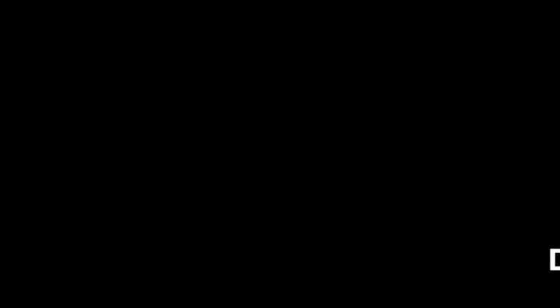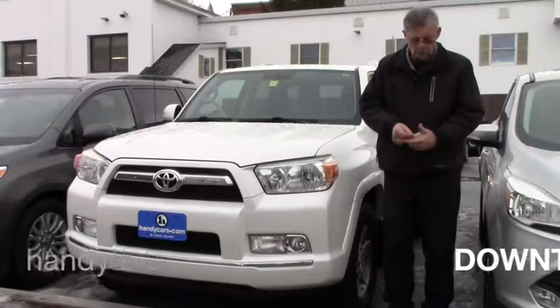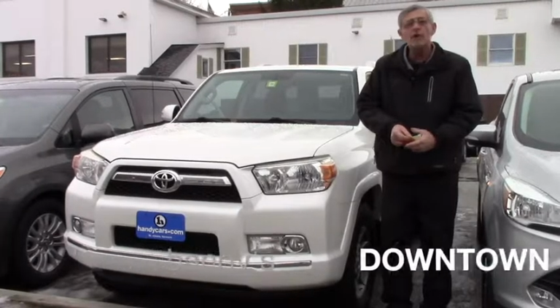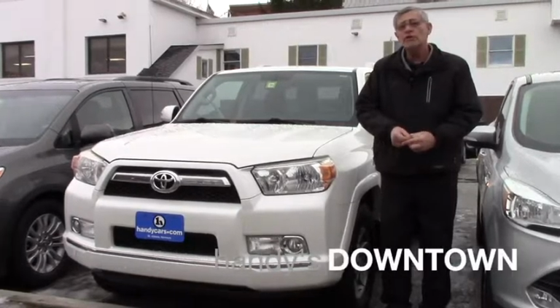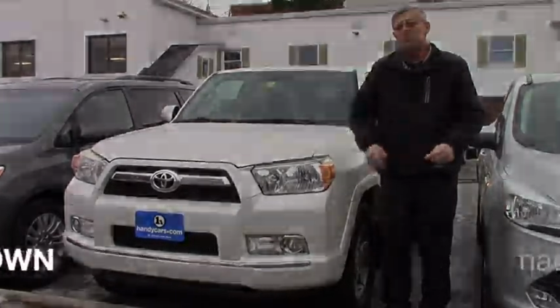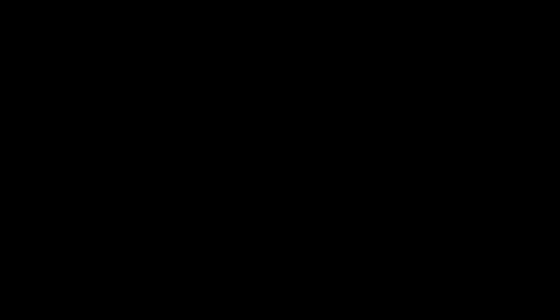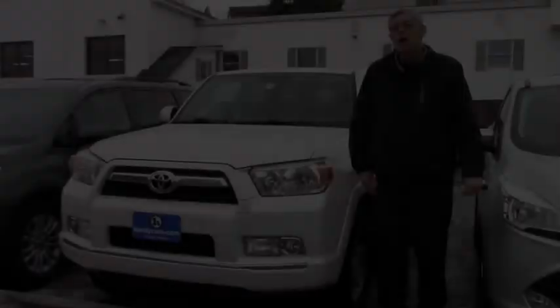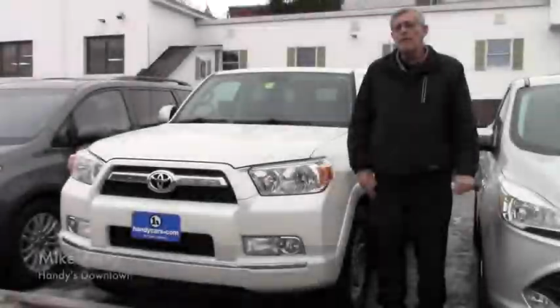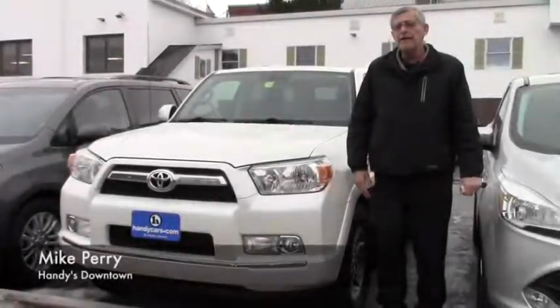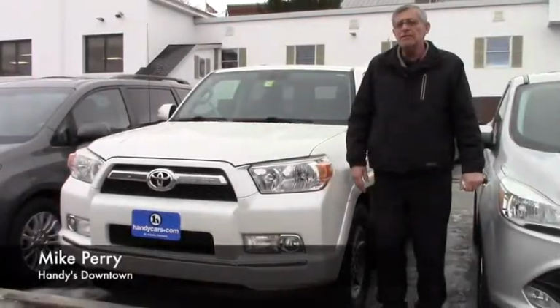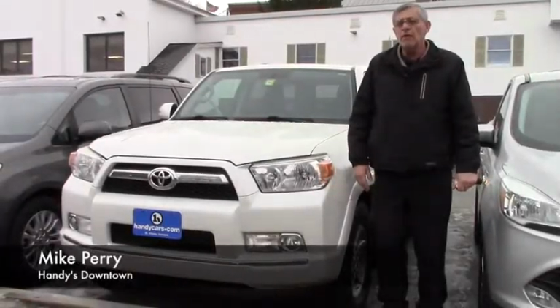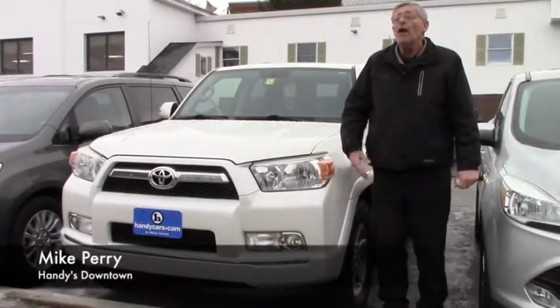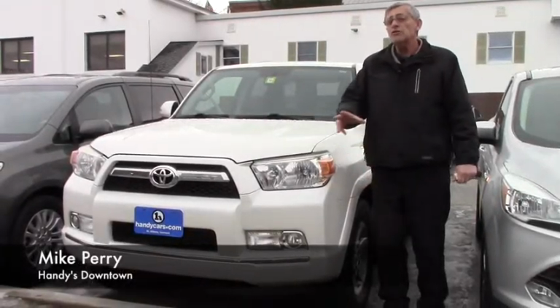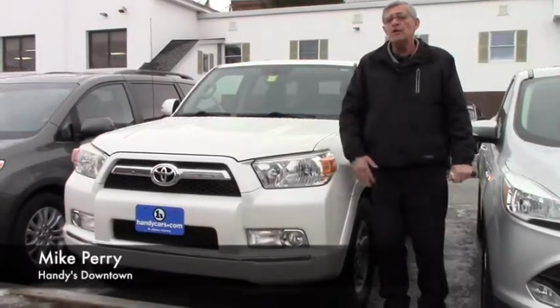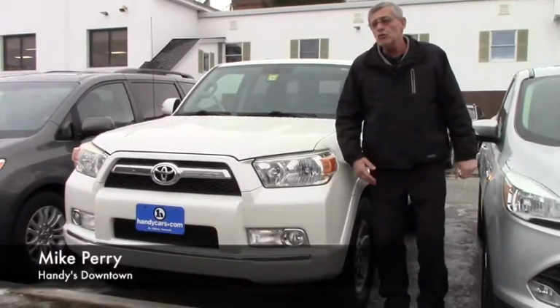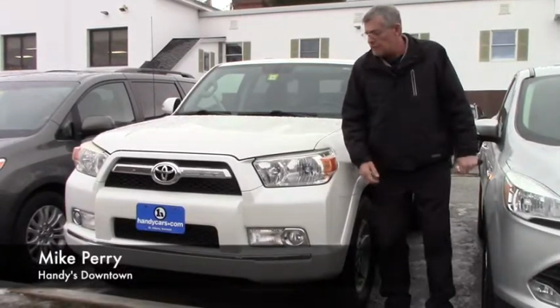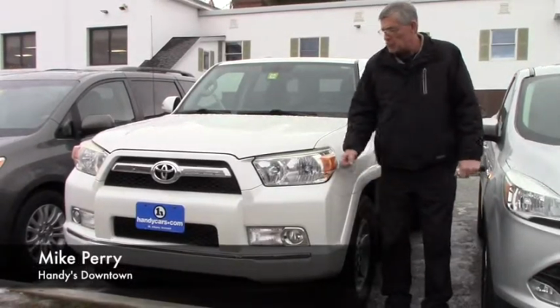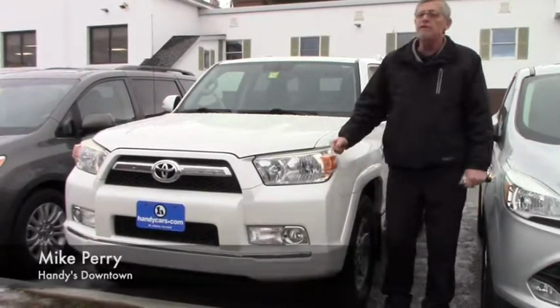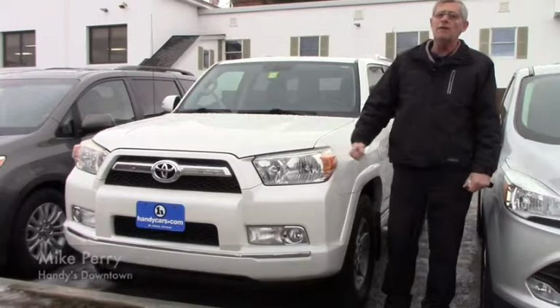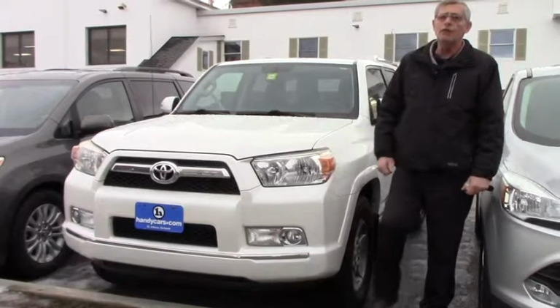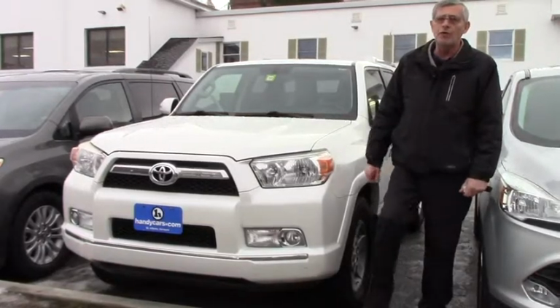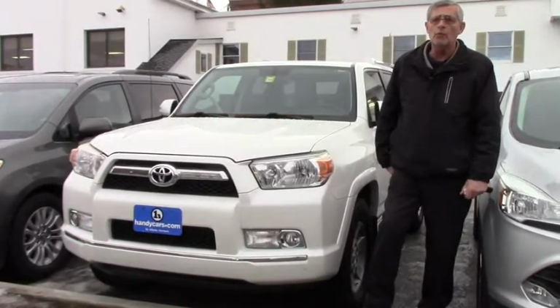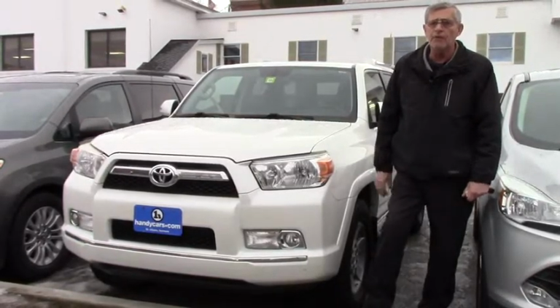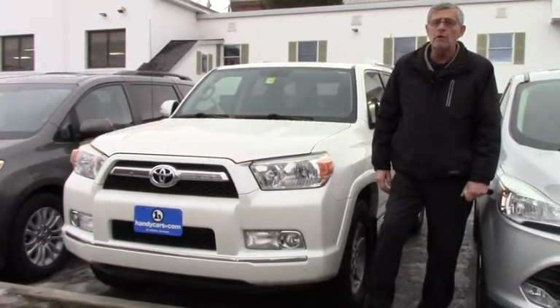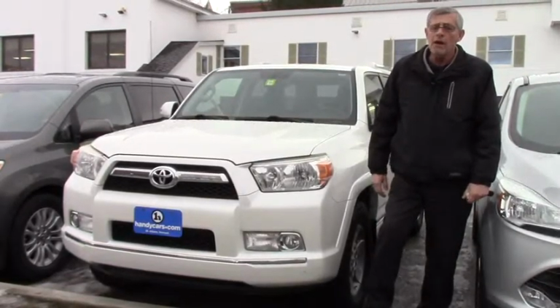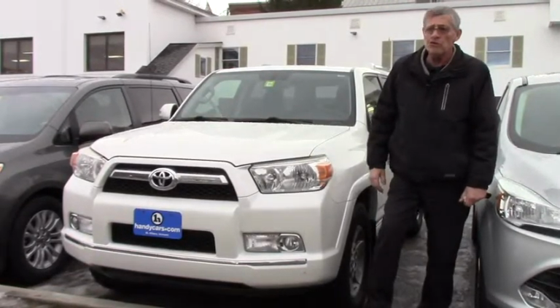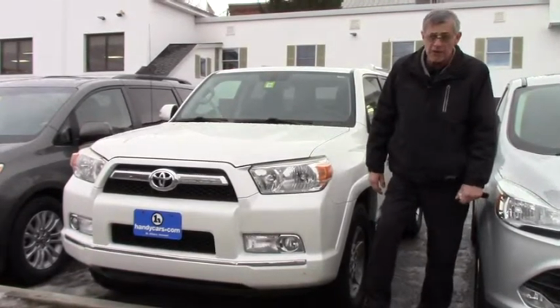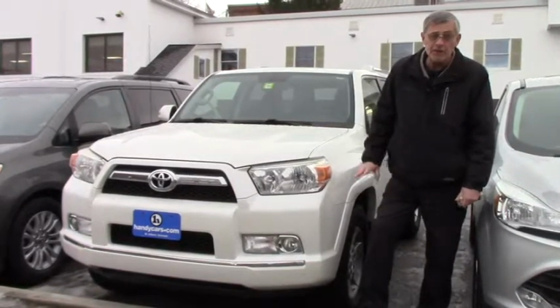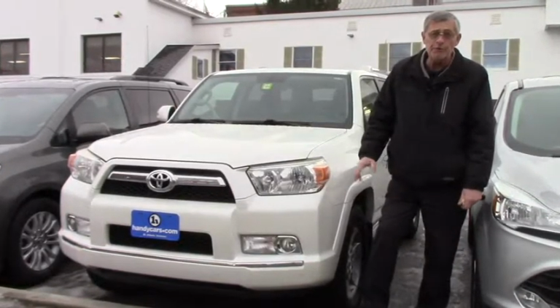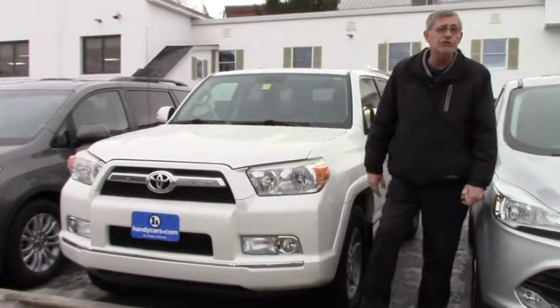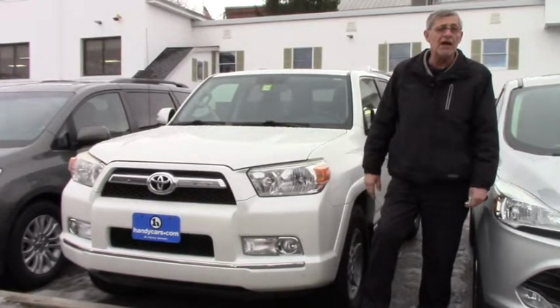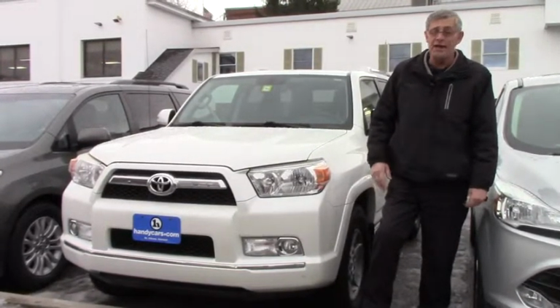Hey Joyce, Mike at Handy's Downtown. I just wanted to introduce you to this 2010 4Runner that we have here and I want to show you just a couple of the features that it has.